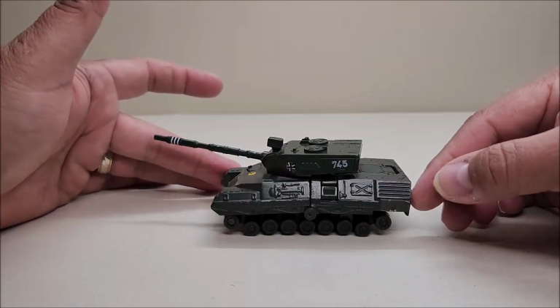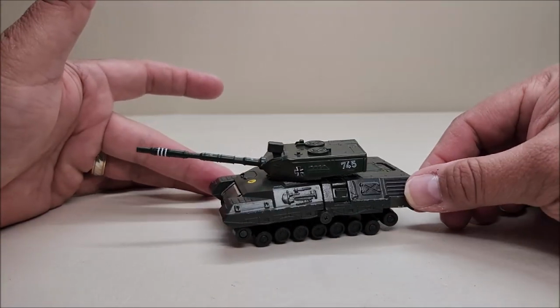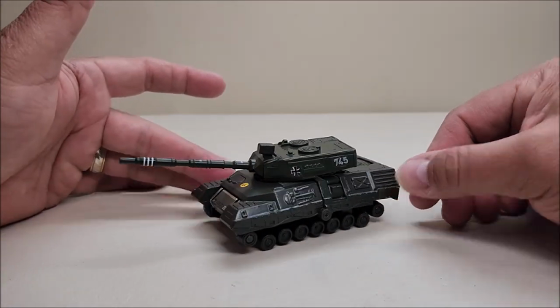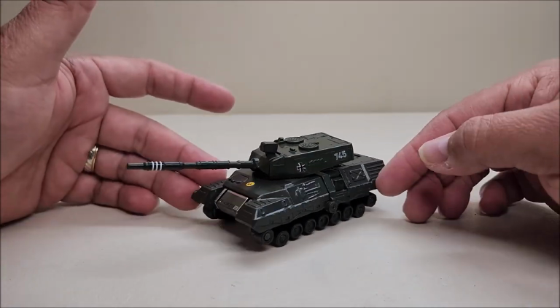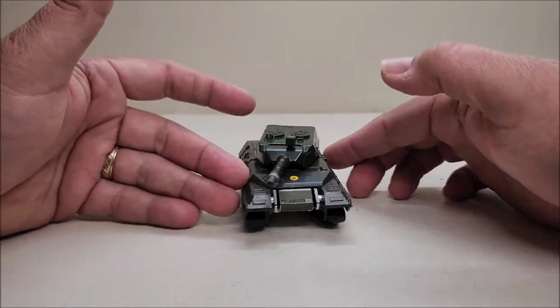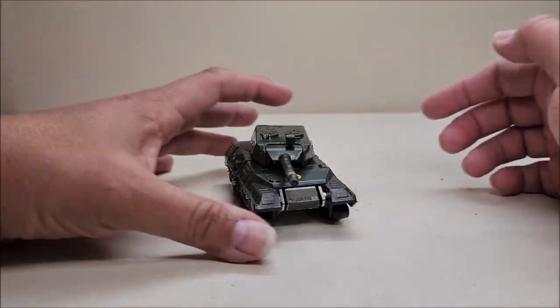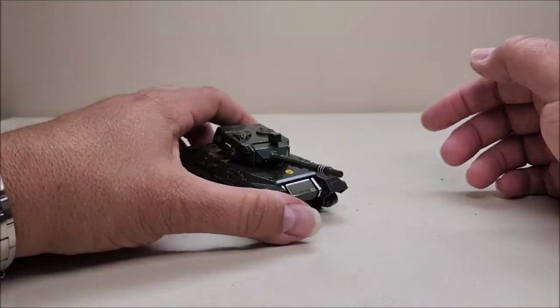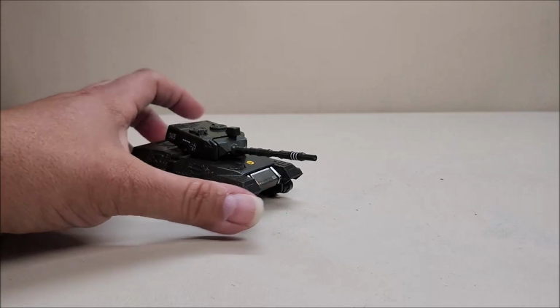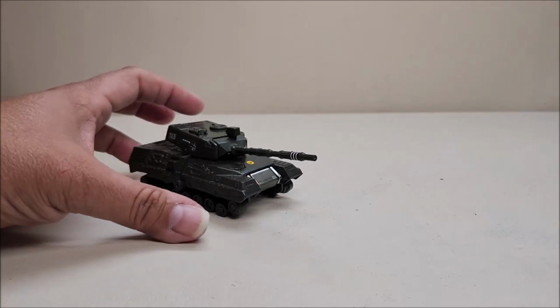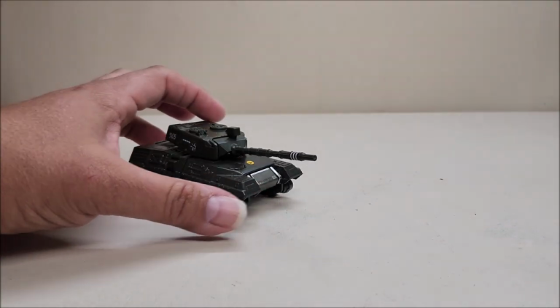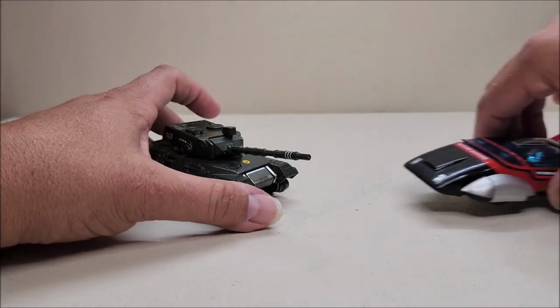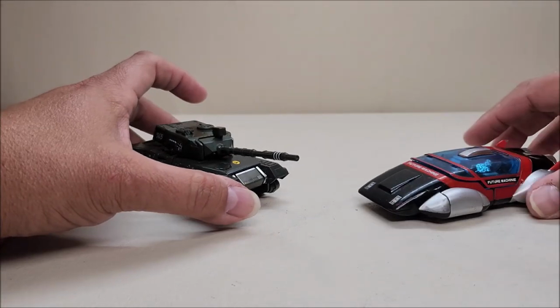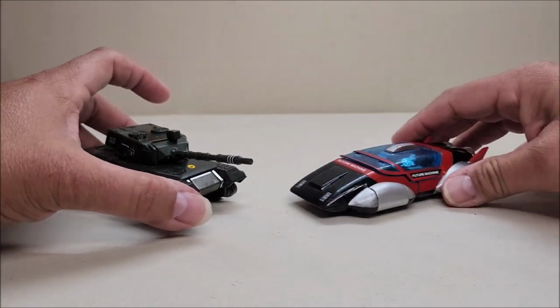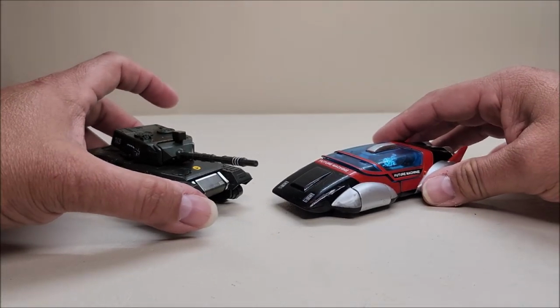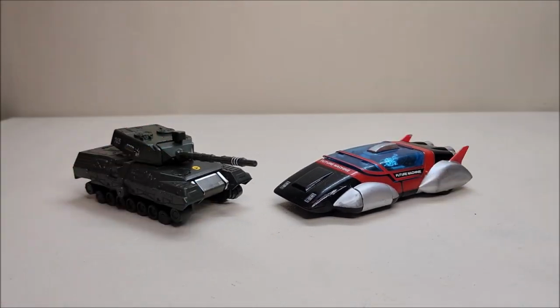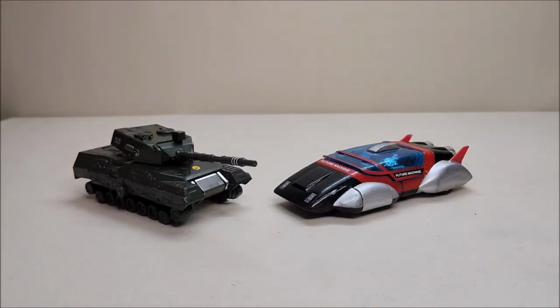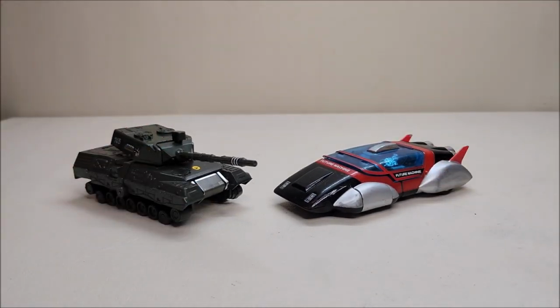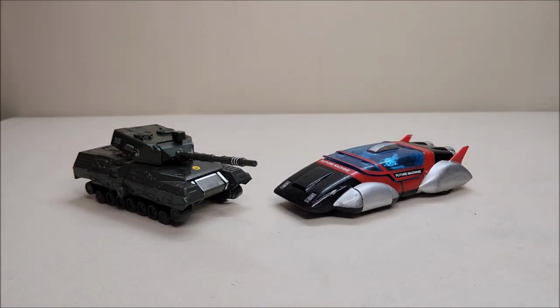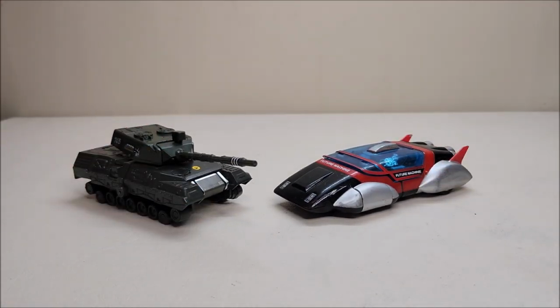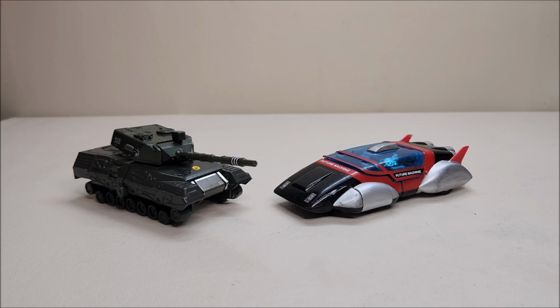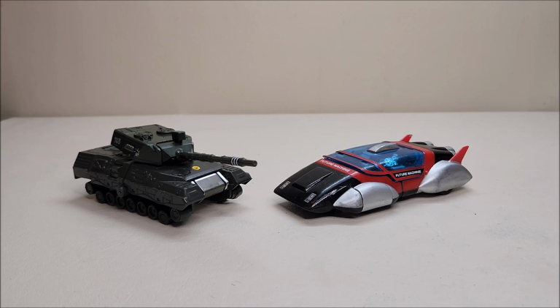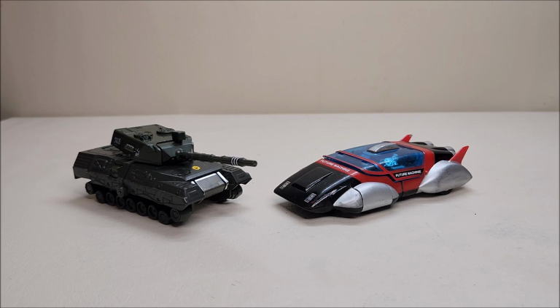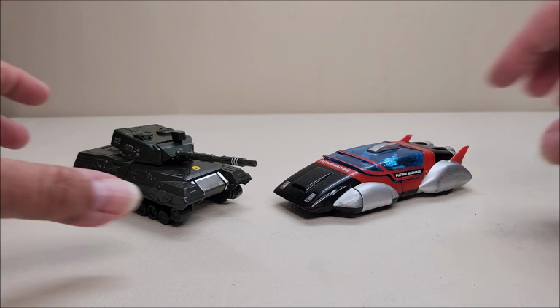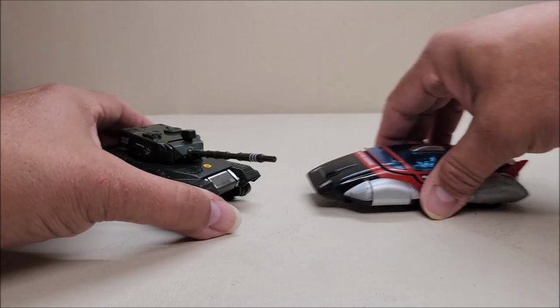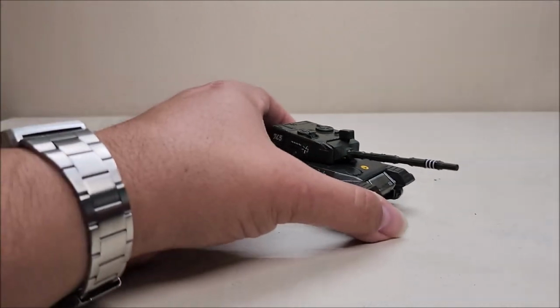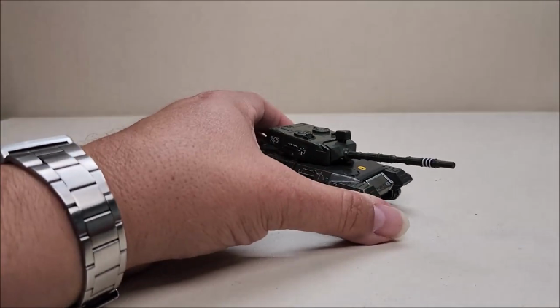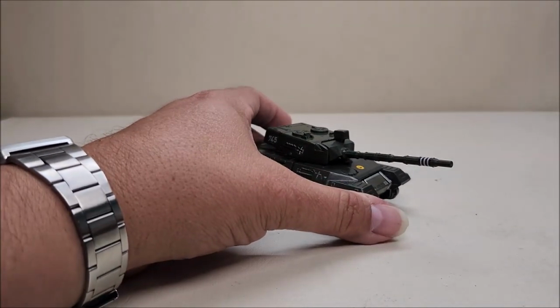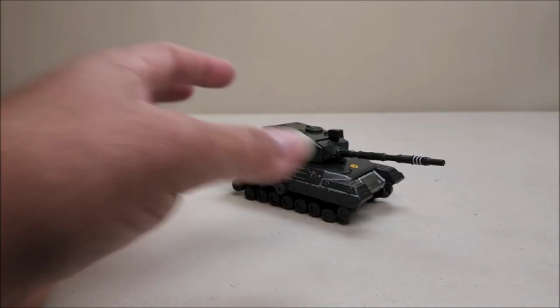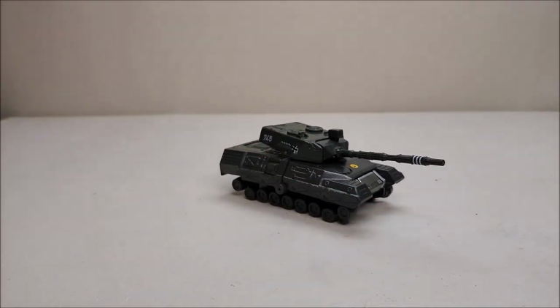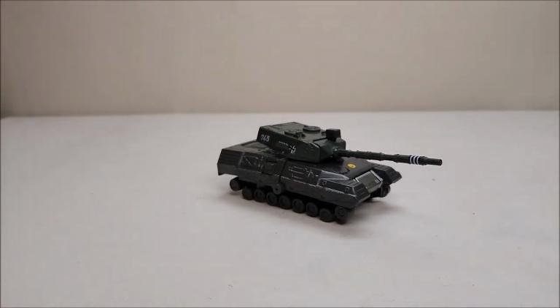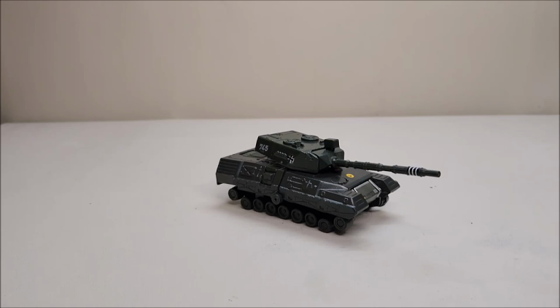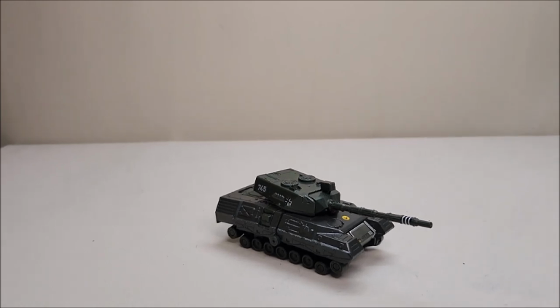Real quick — here he is with fellow Renegade Psycho, so you can see what the two of them look like together in tank mode. Now let's move on to the transformation.